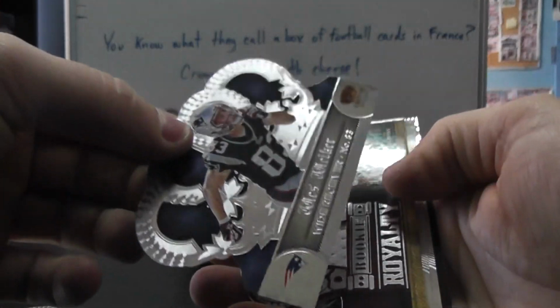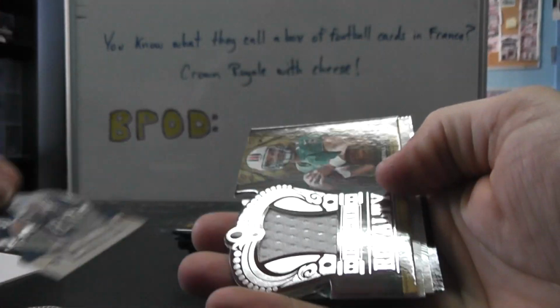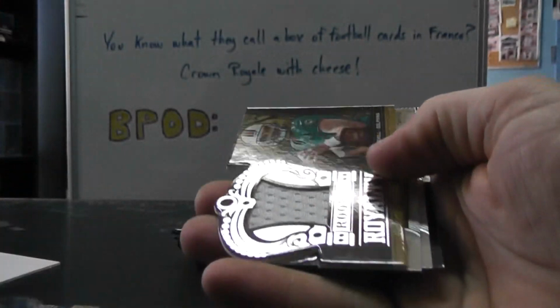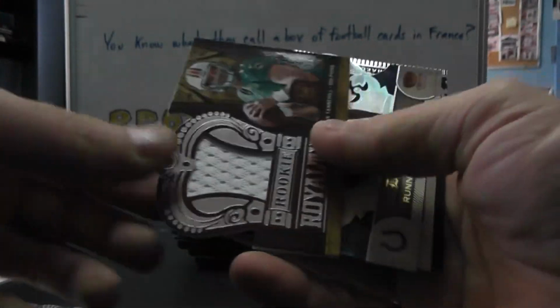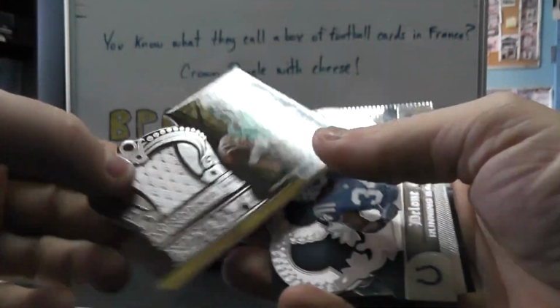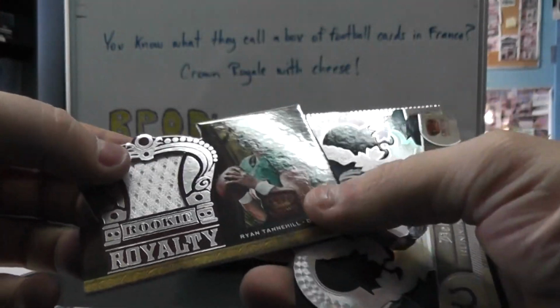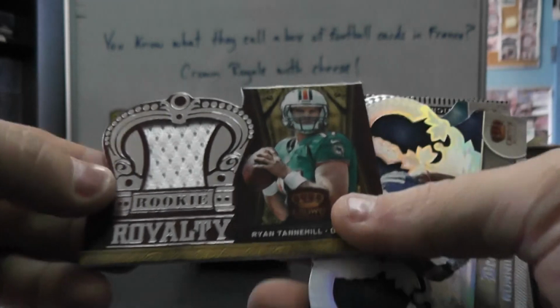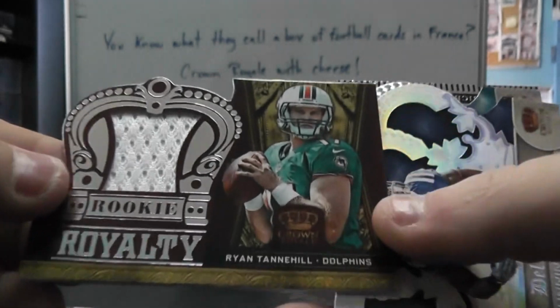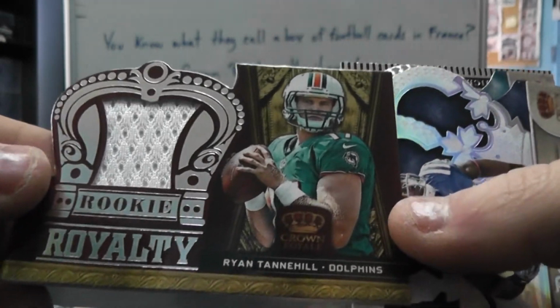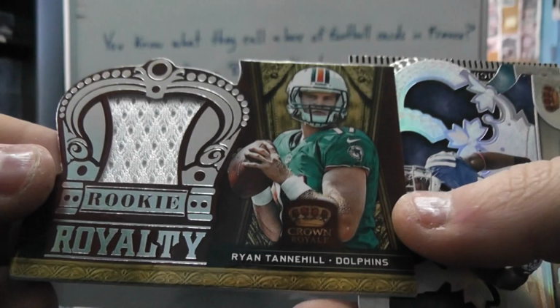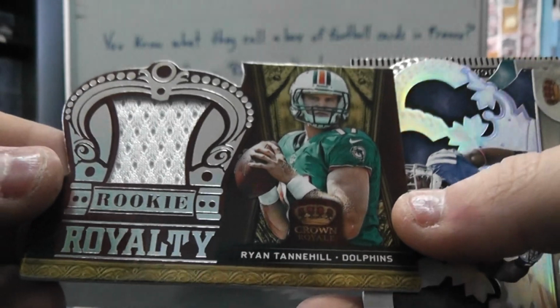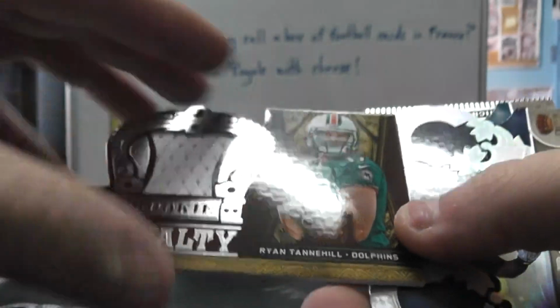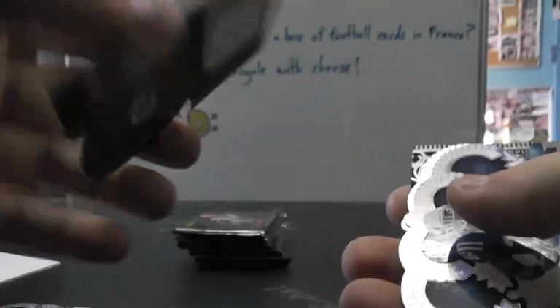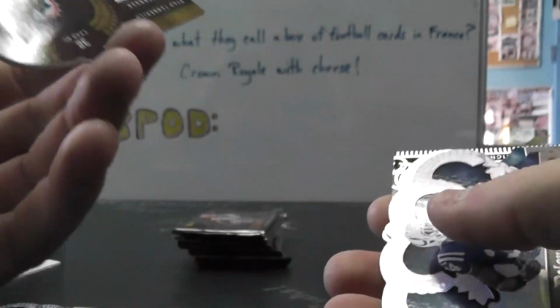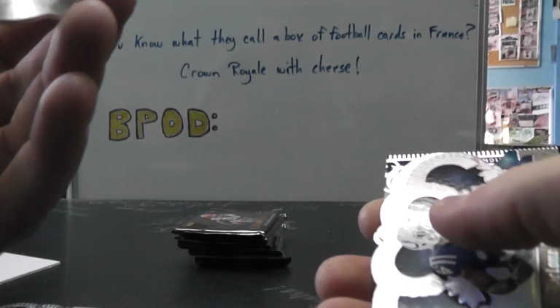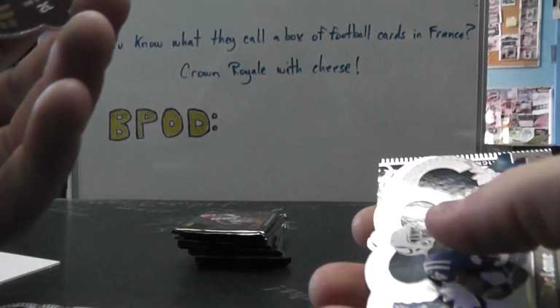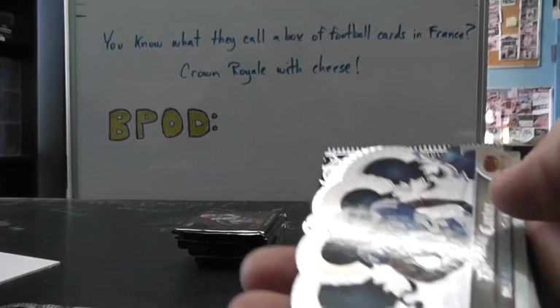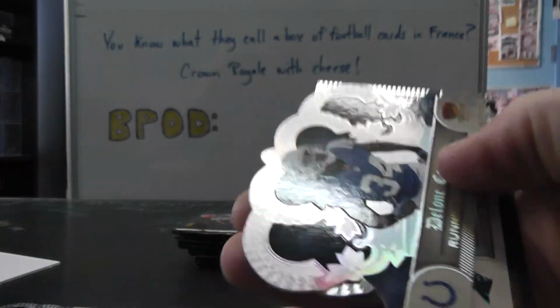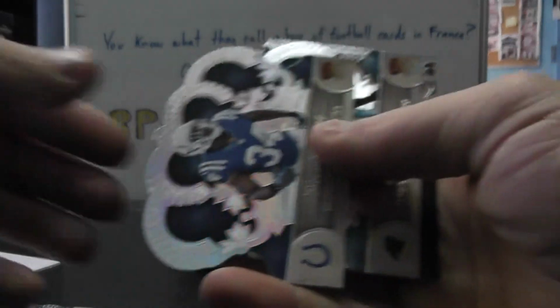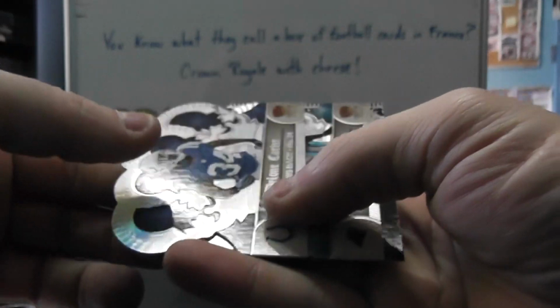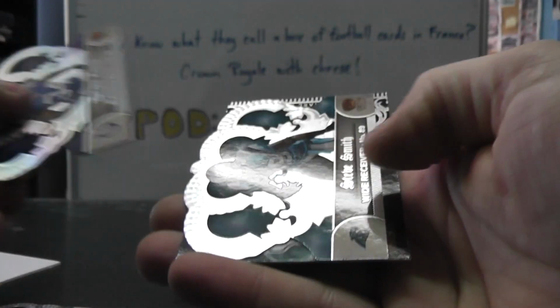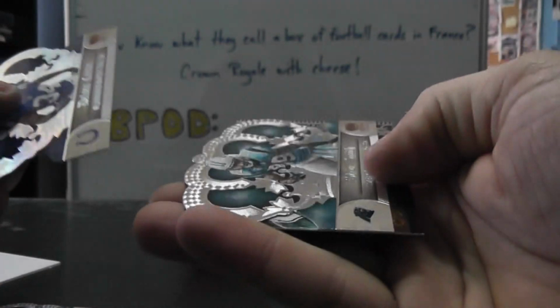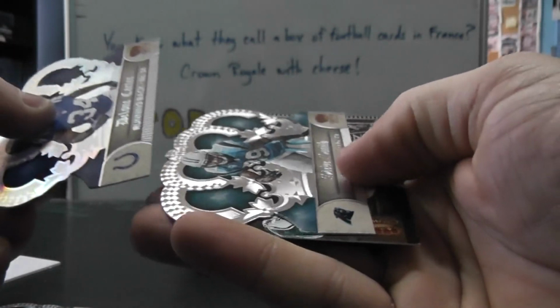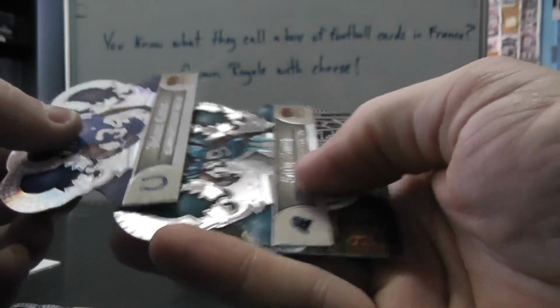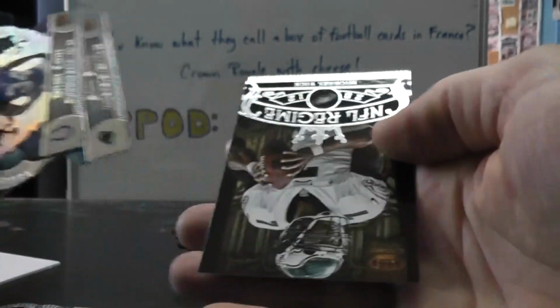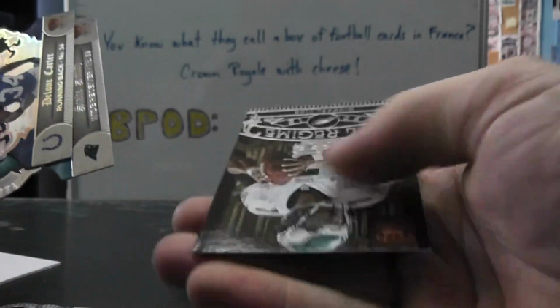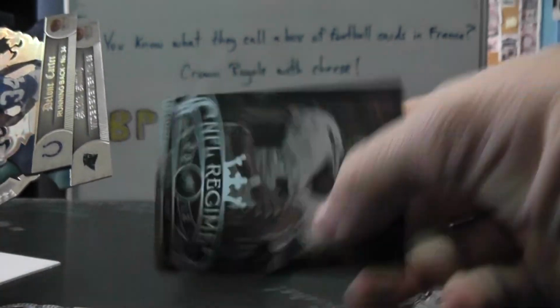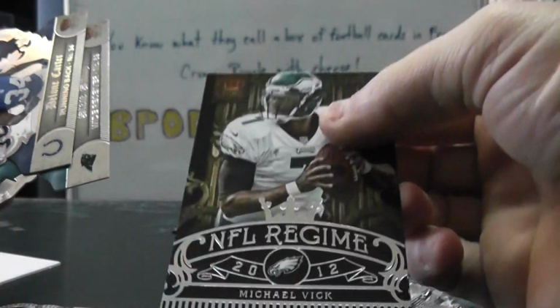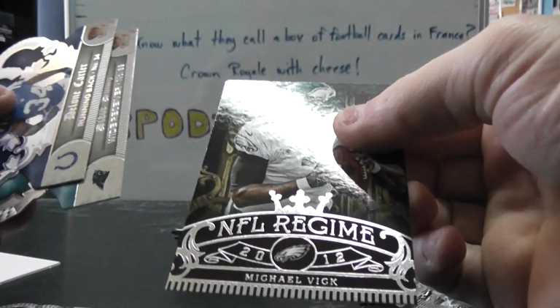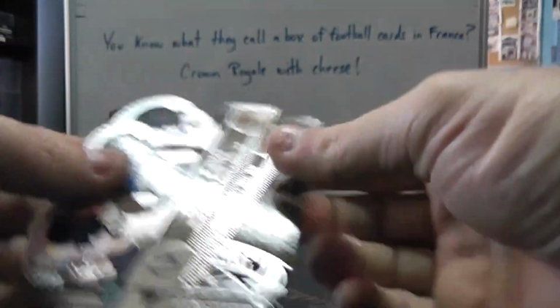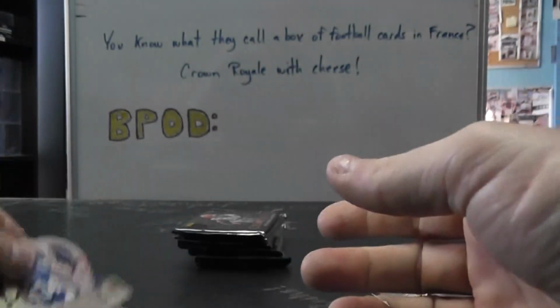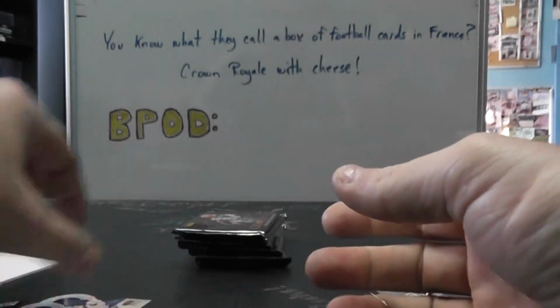Wes Welker Die Cut Jersey, Ryan Tannehill Royalty 149. DeLon Carter, Steve Smith, Fullett, Michael Vick.